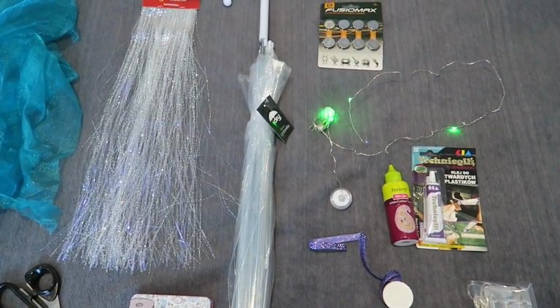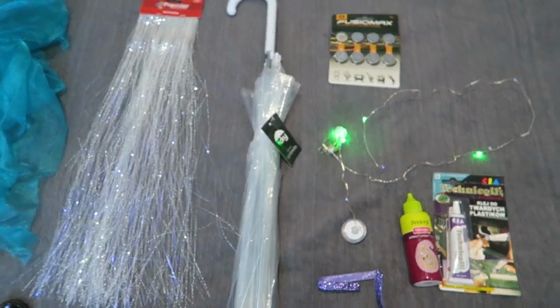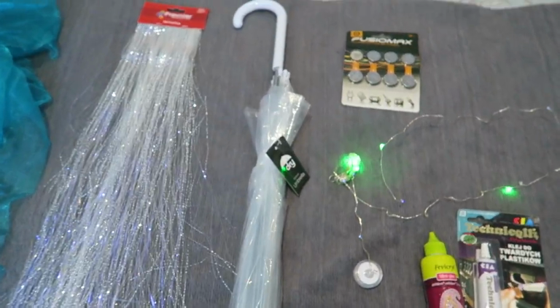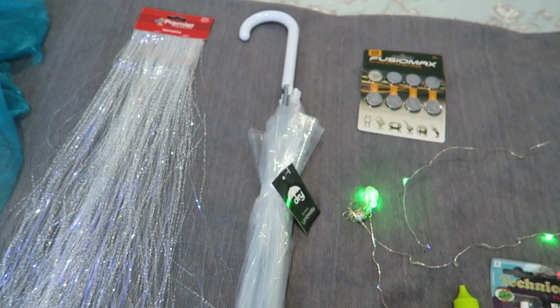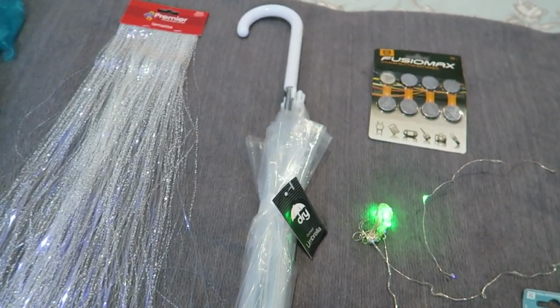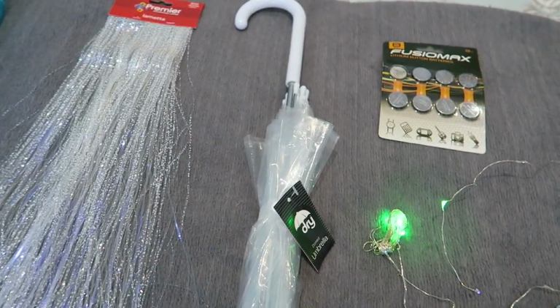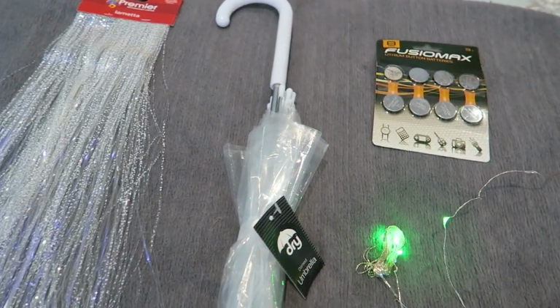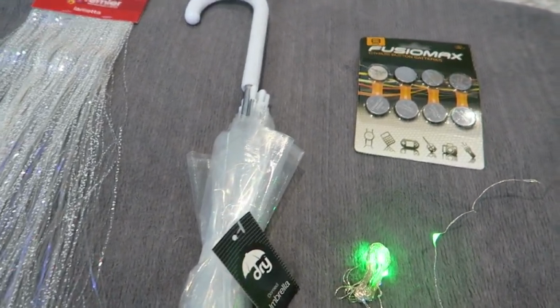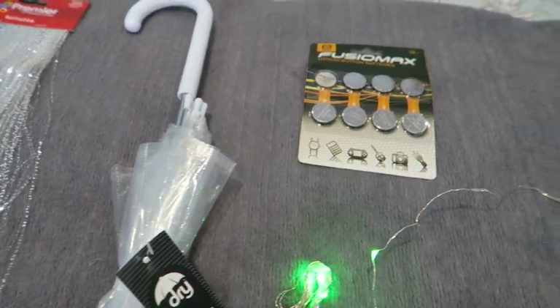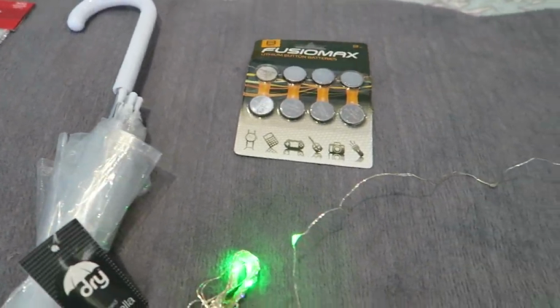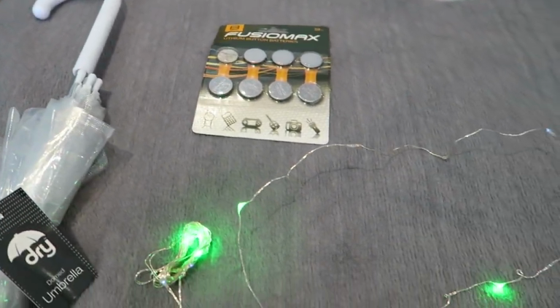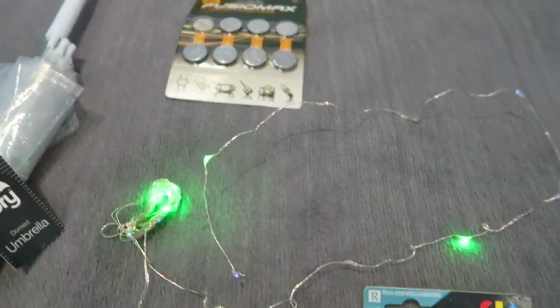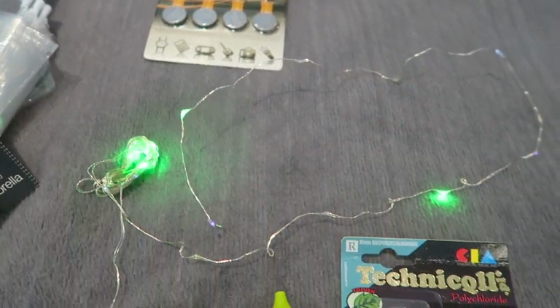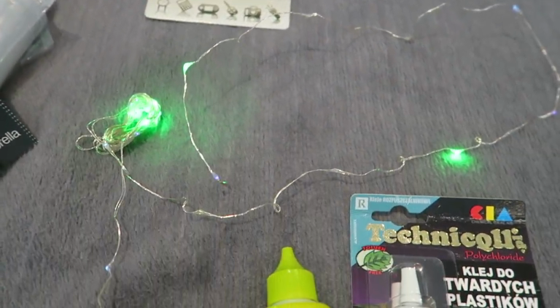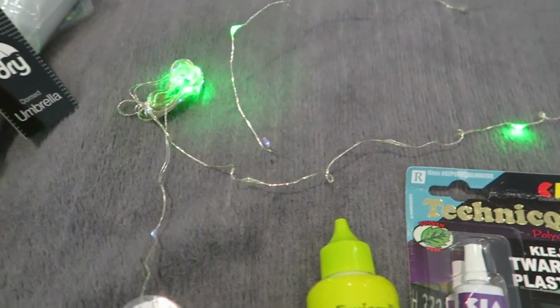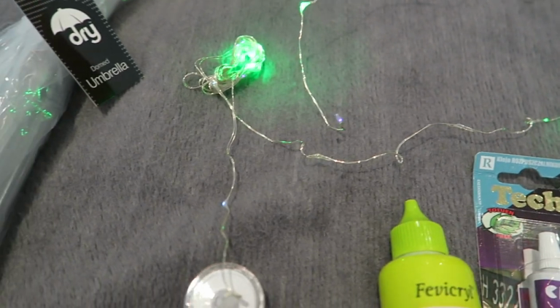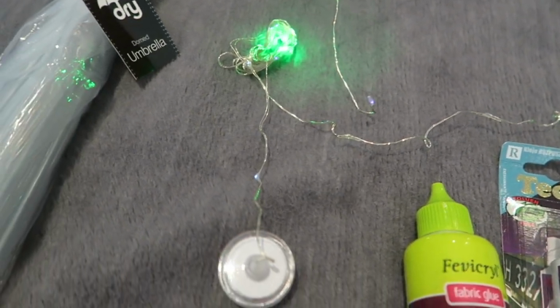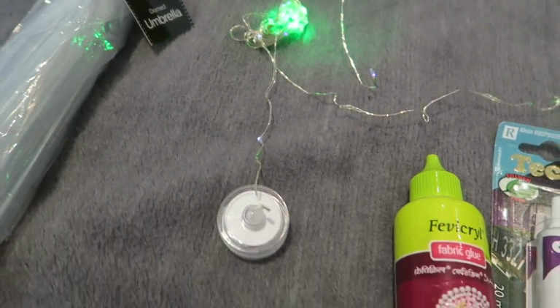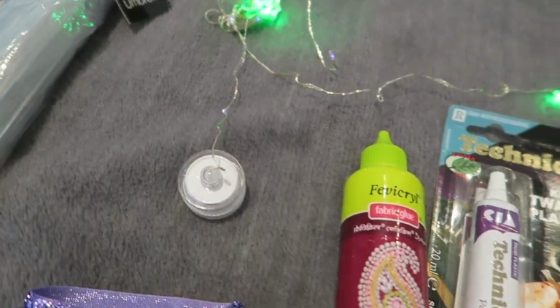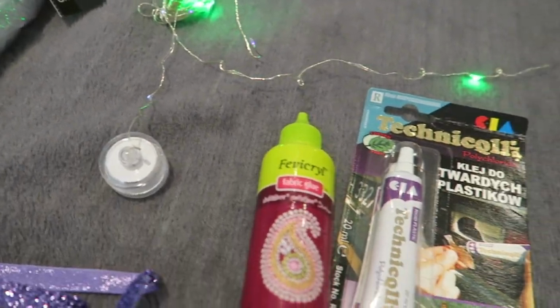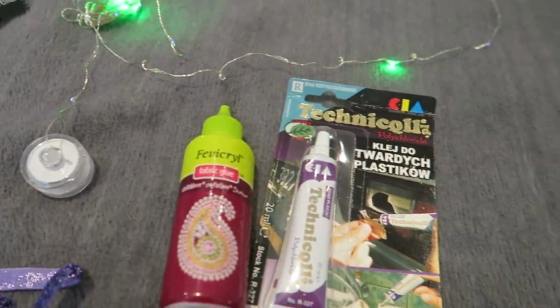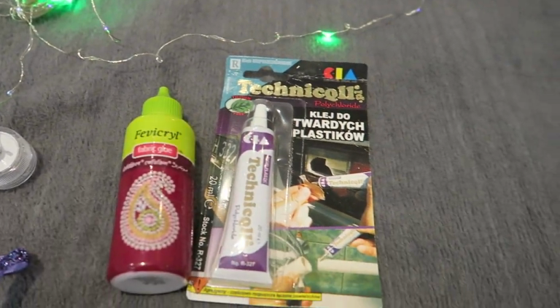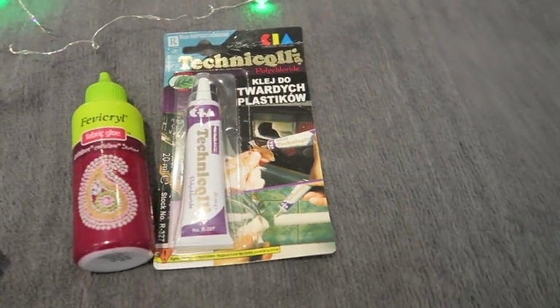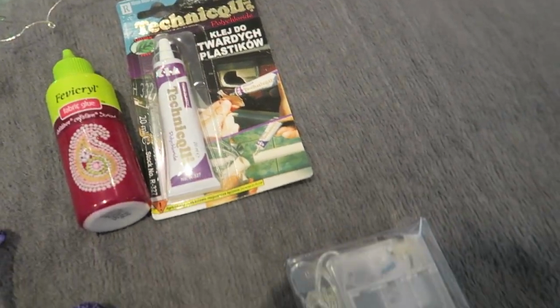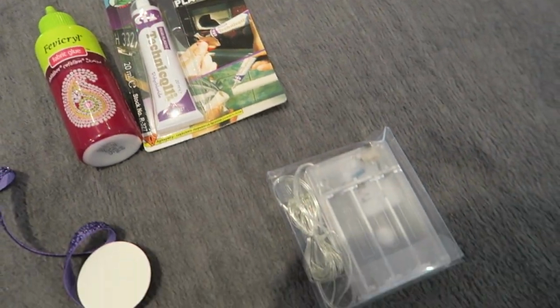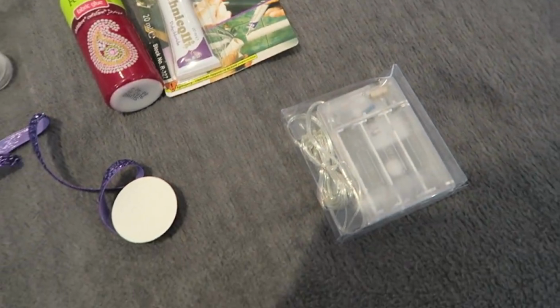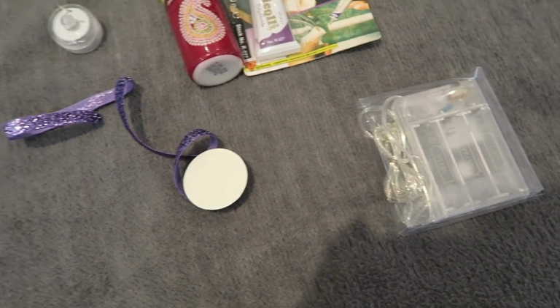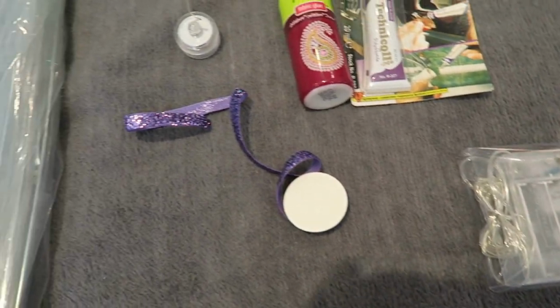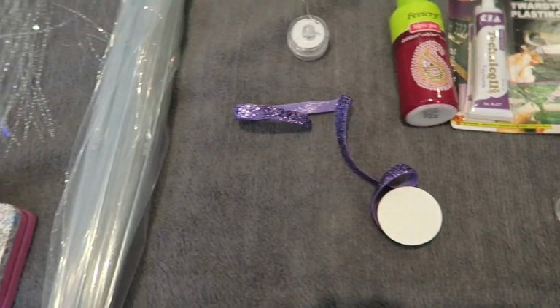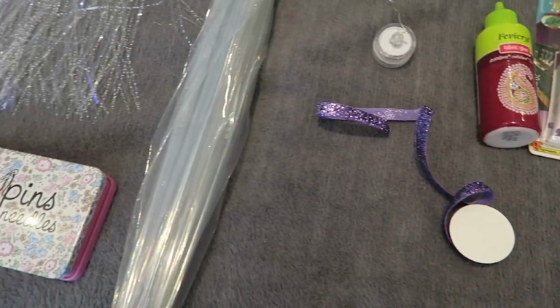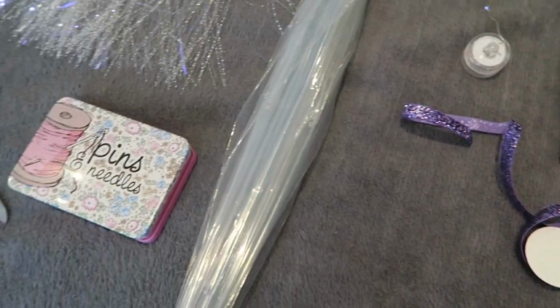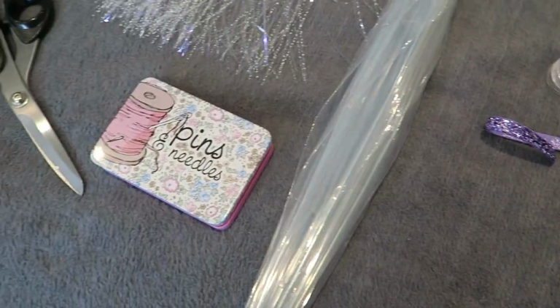You will need a clear plastic umbrella, some iridescent tassel string, two sets of wire LED lights, some really strong glue, and then some other essentials like scissors and stuff — but all of this will be in the description box below, so don't worry.